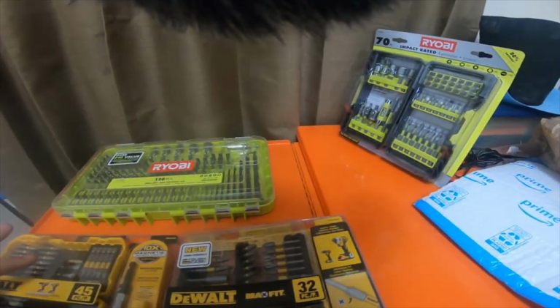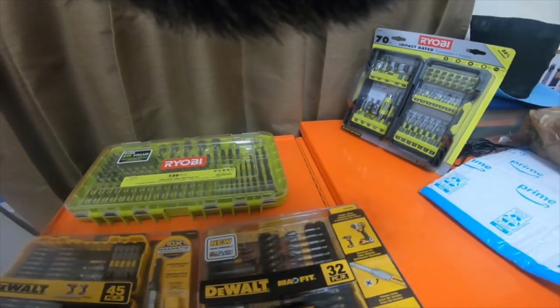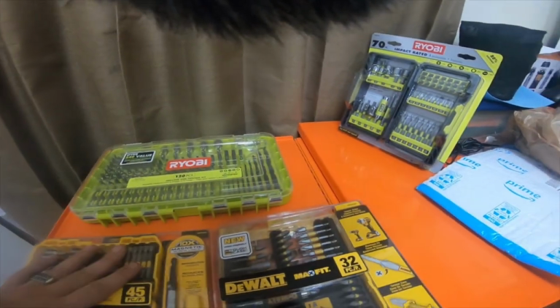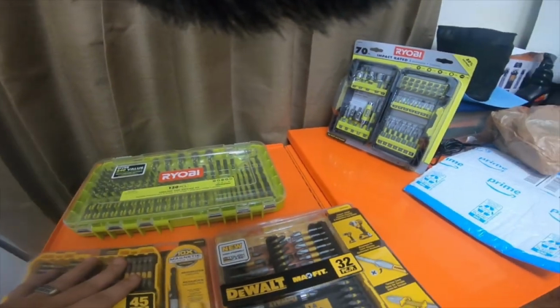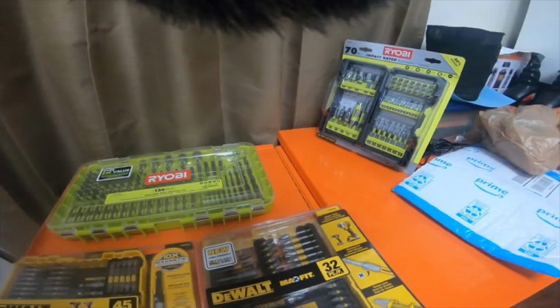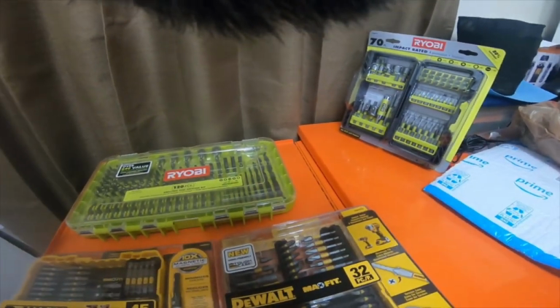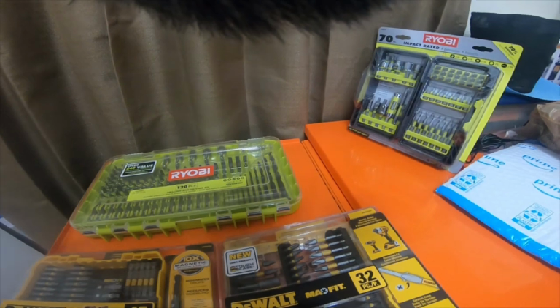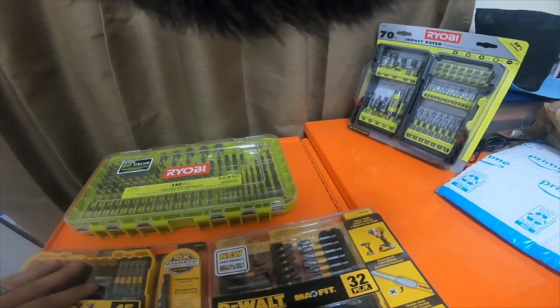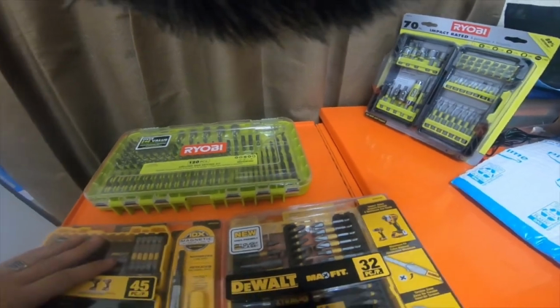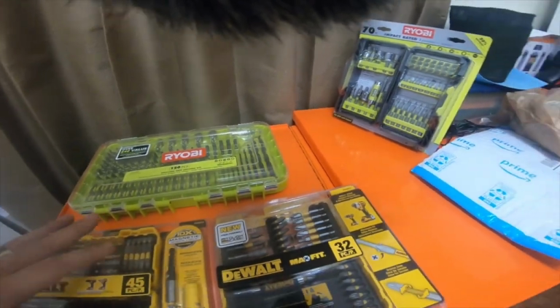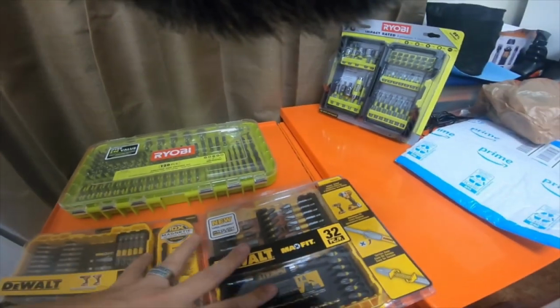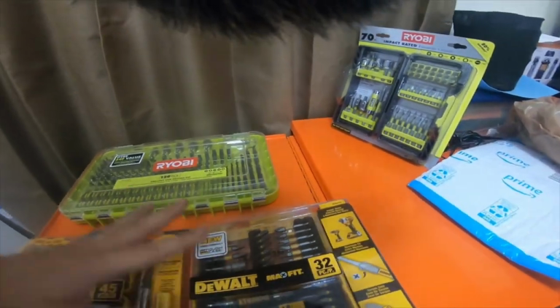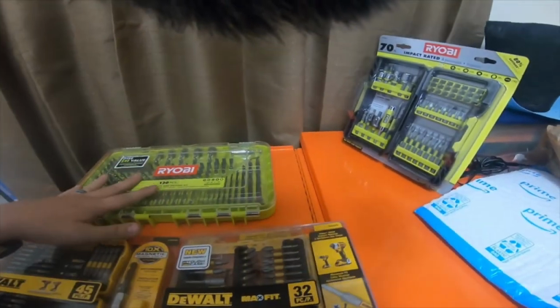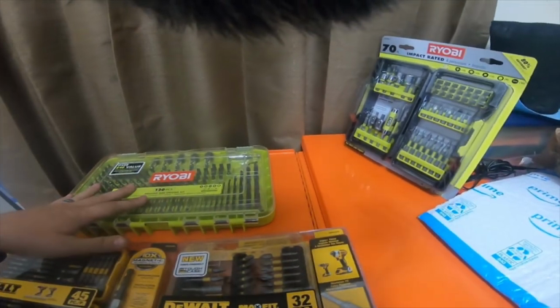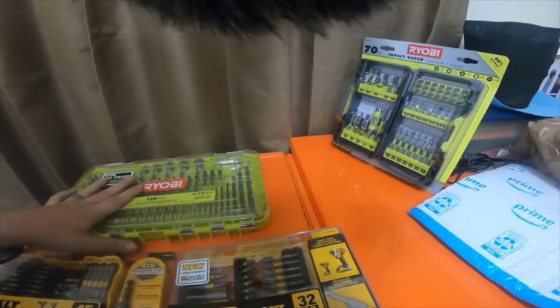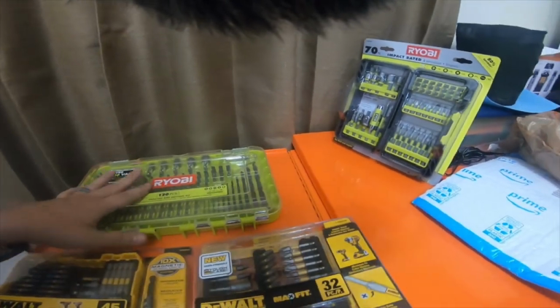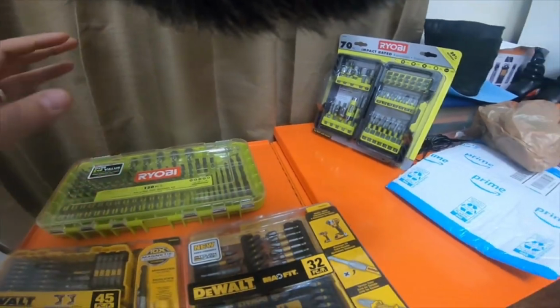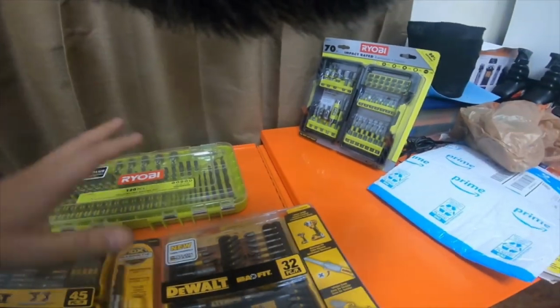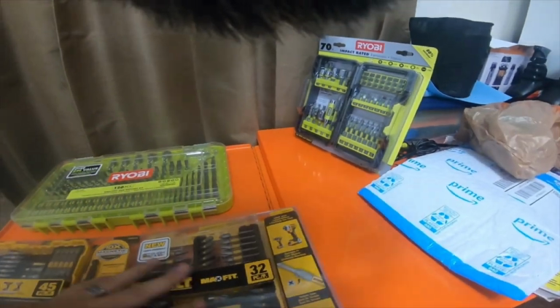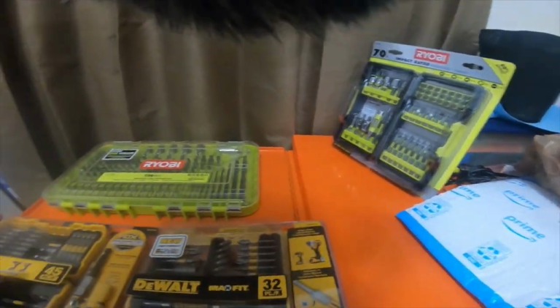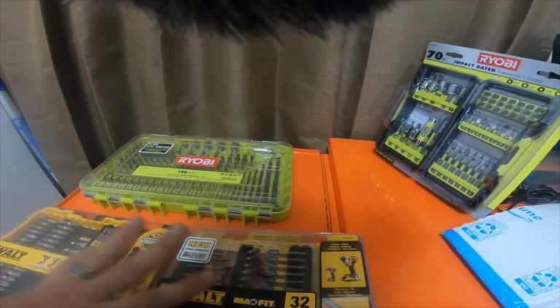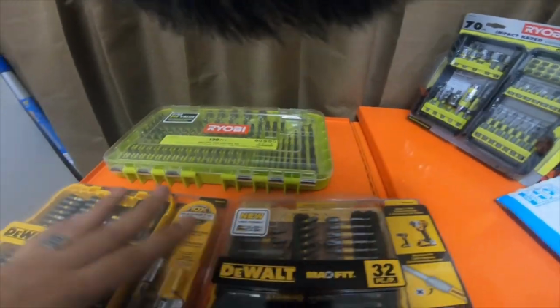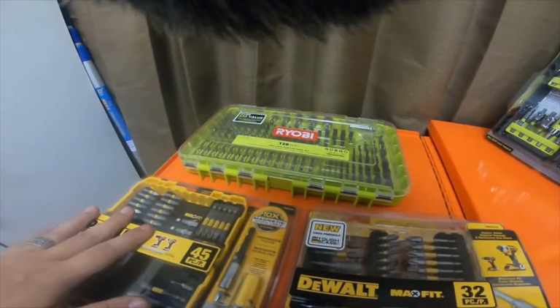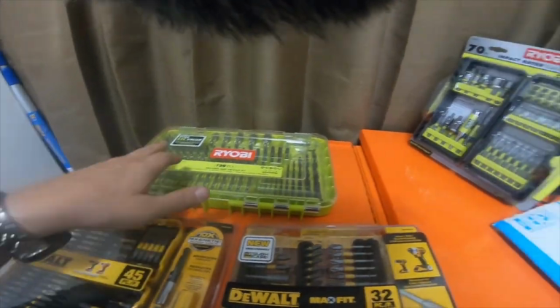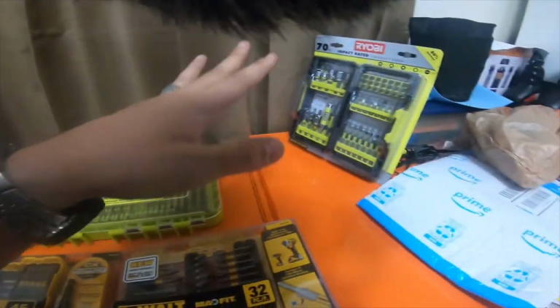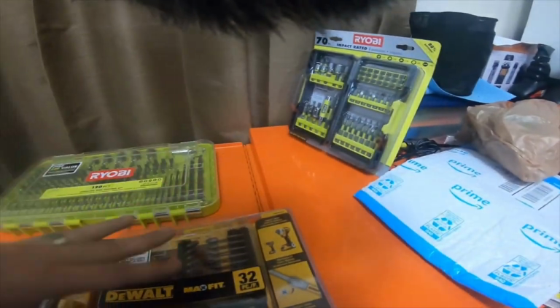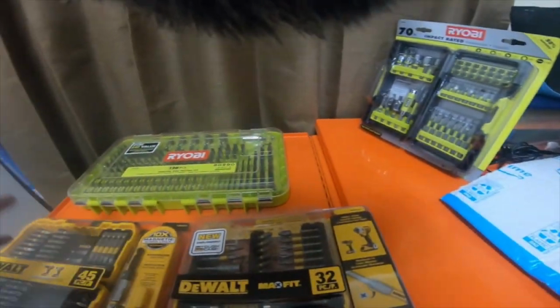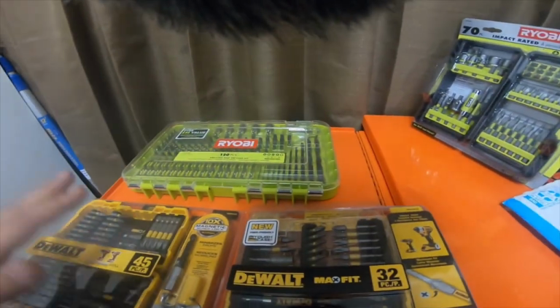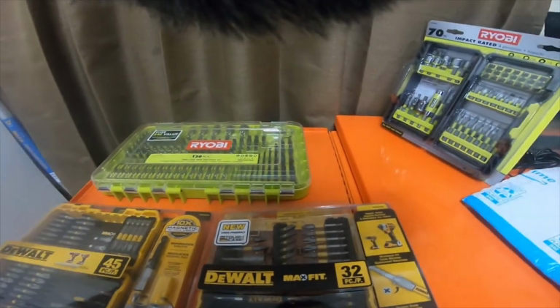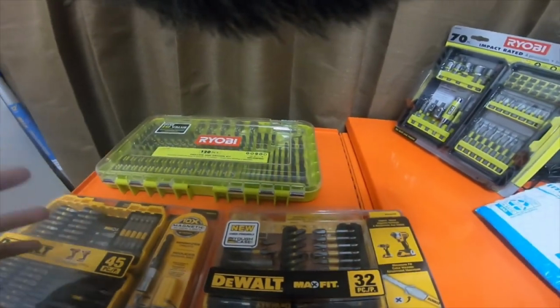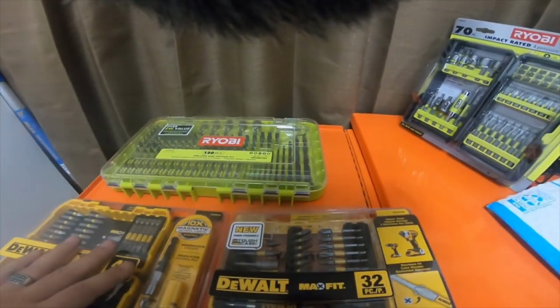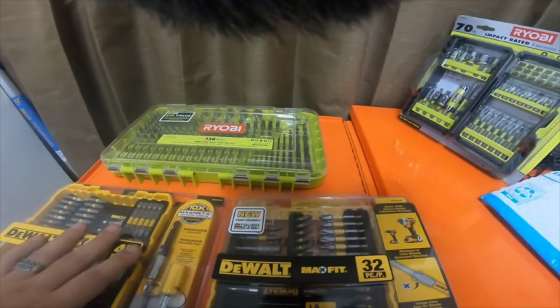All this was $61, which was not a bad deal in my opinion. I'll do some reviews on each one of these sets — what I think of them and how well they hold up.